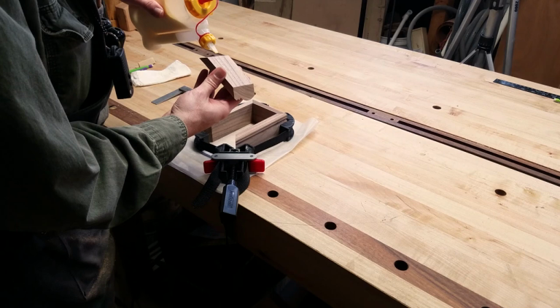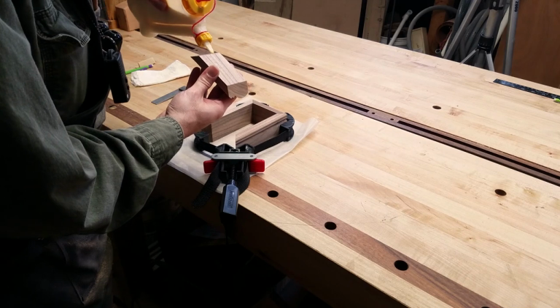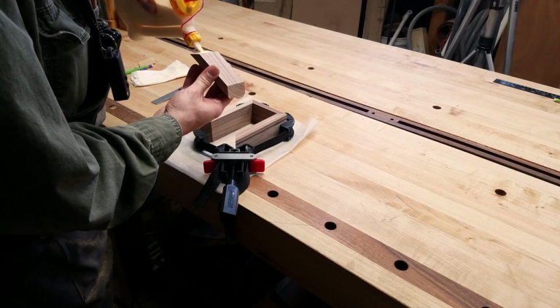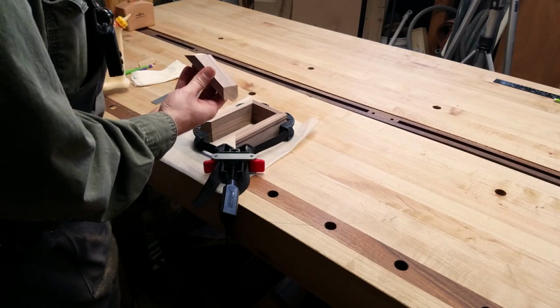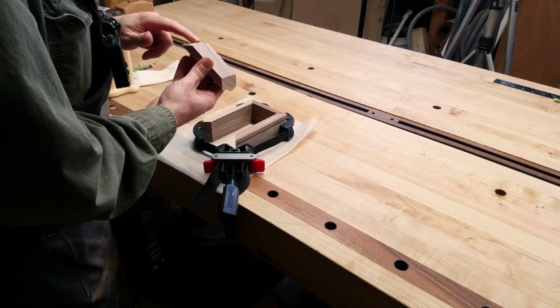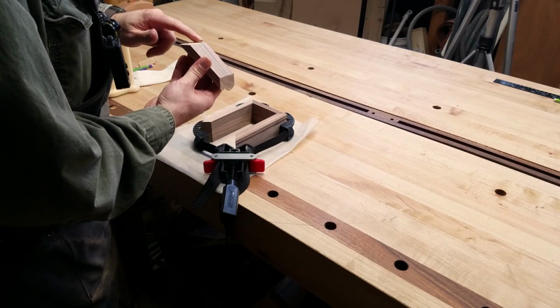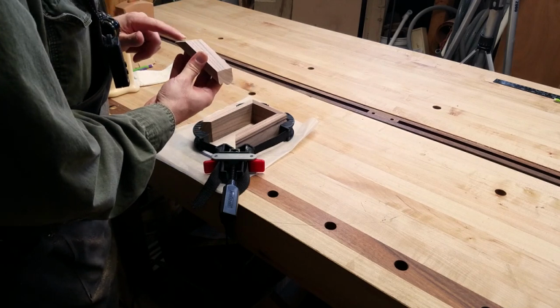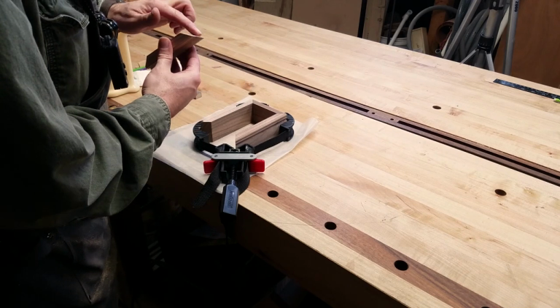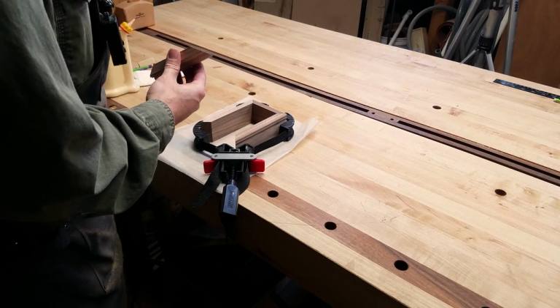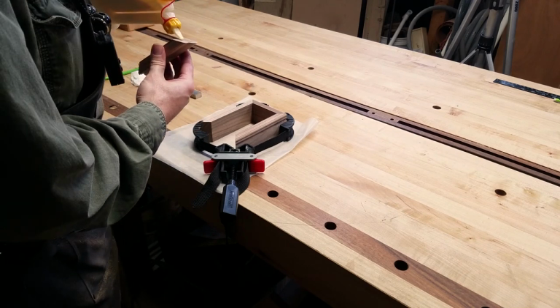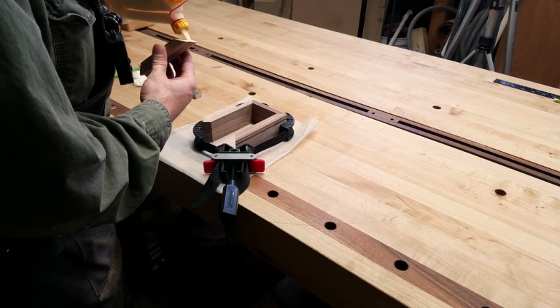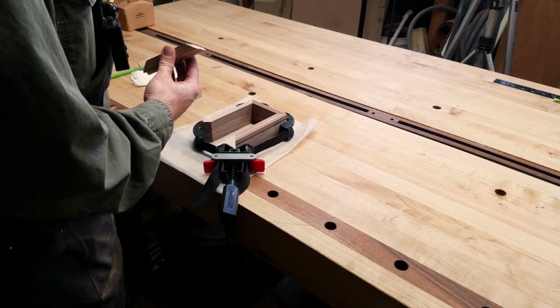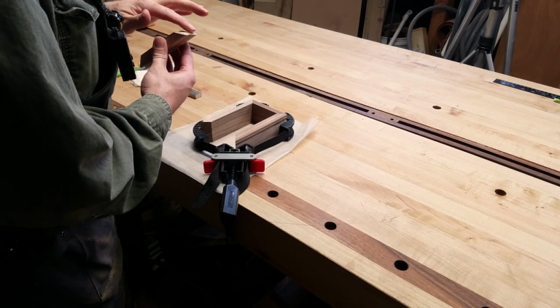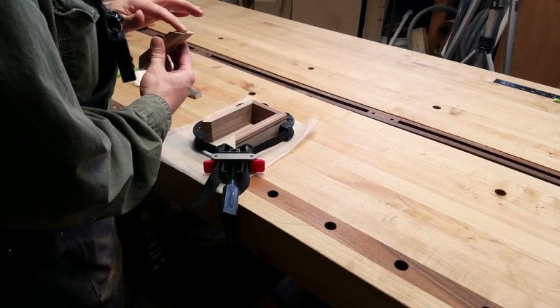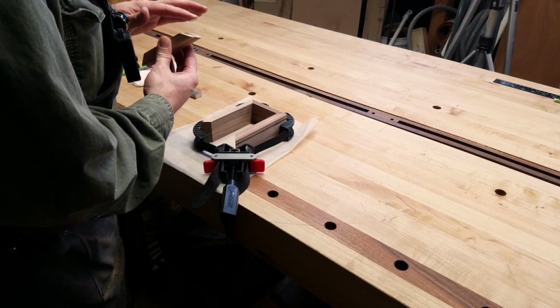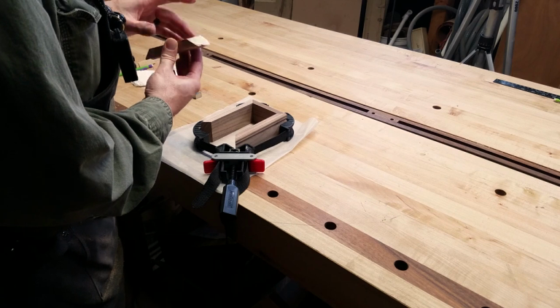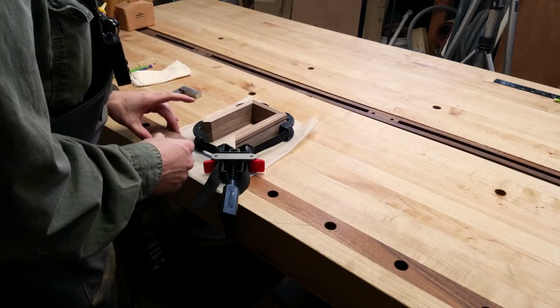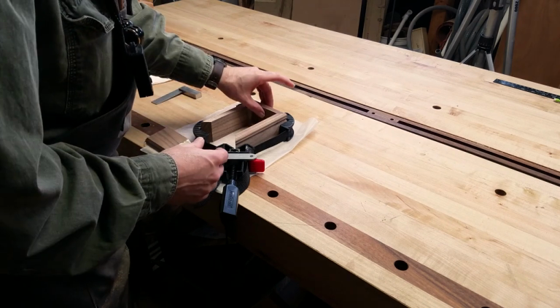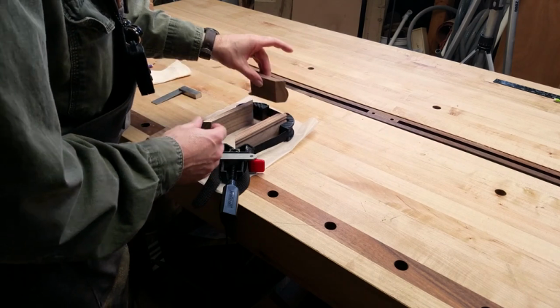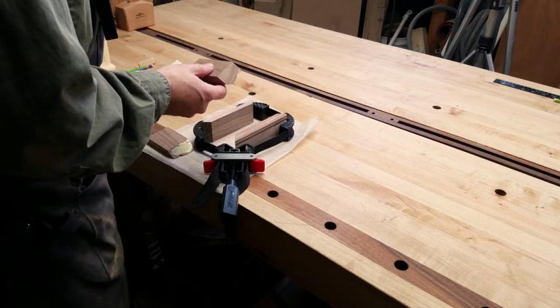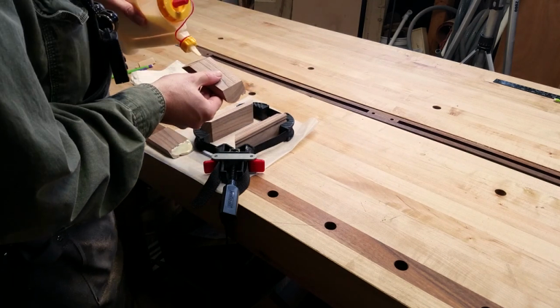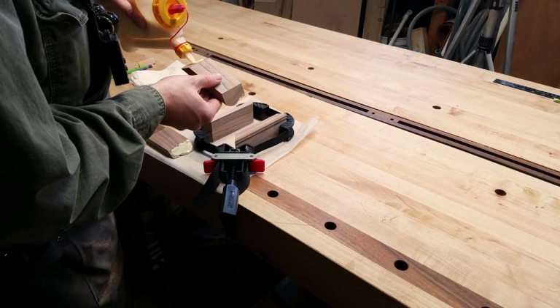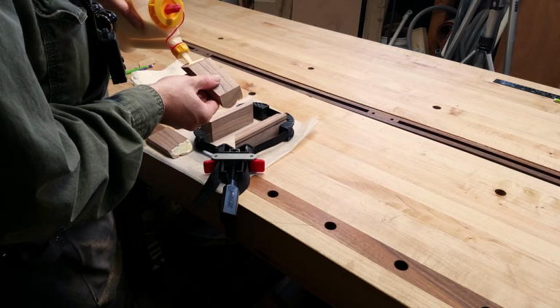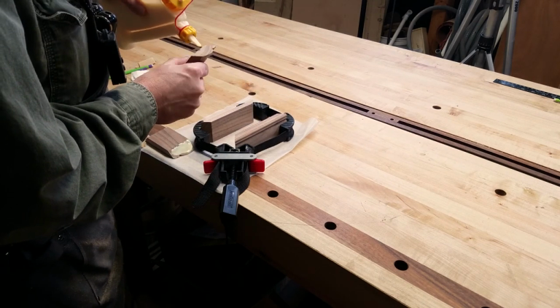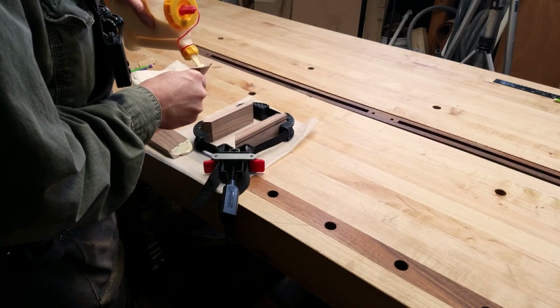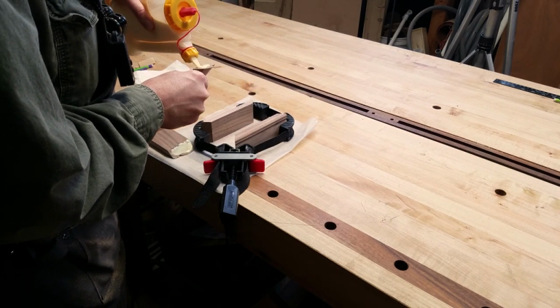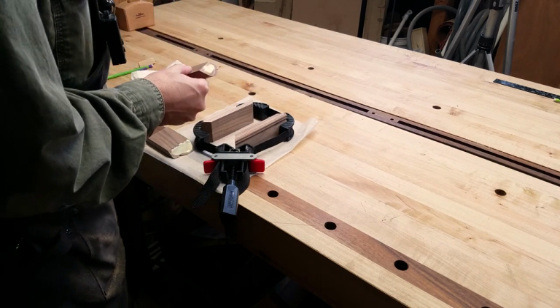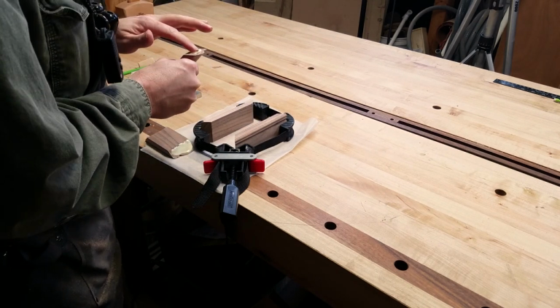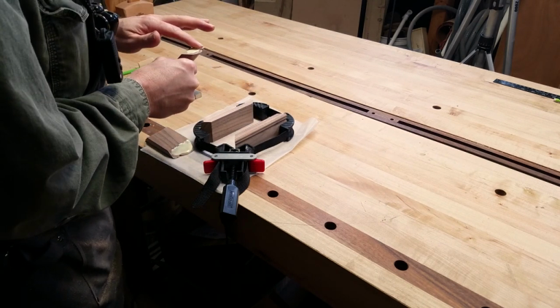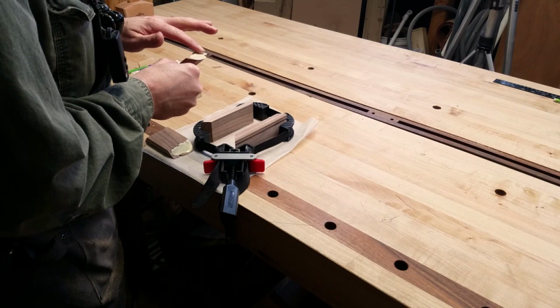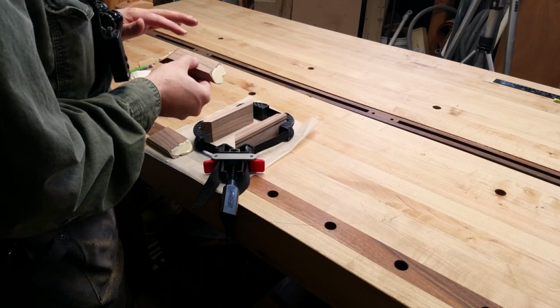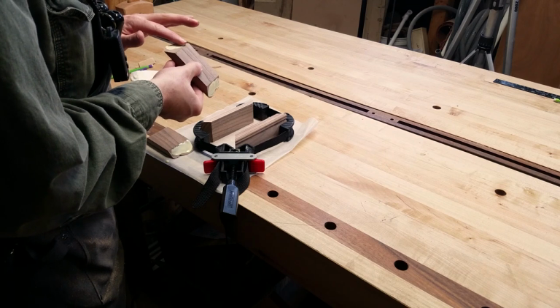After checking the fit of the corners without any glue to make sure everything looks good, I get everything ready for the glue up. Having all of the pieces set in the loose band clamp allows me to keep everything organized.